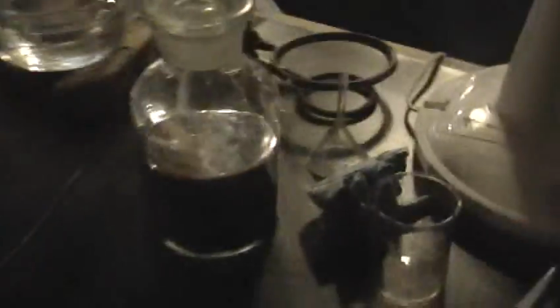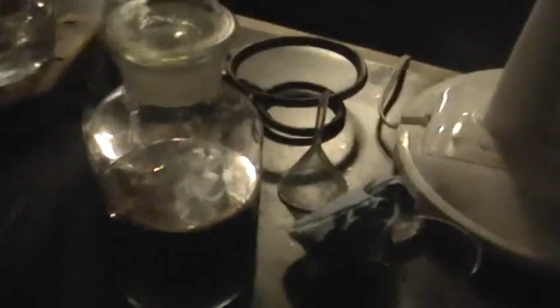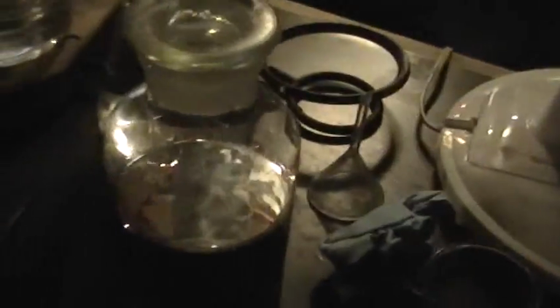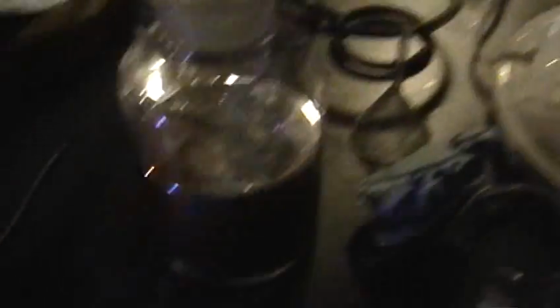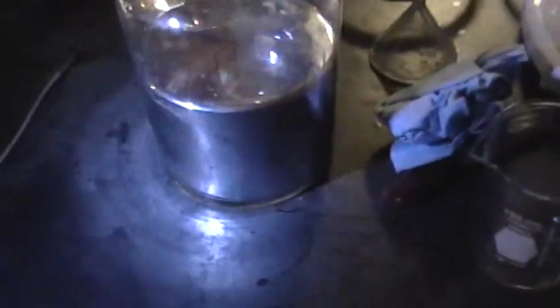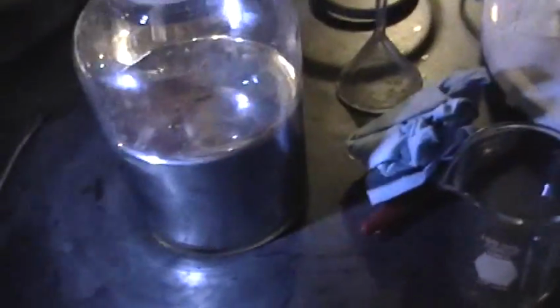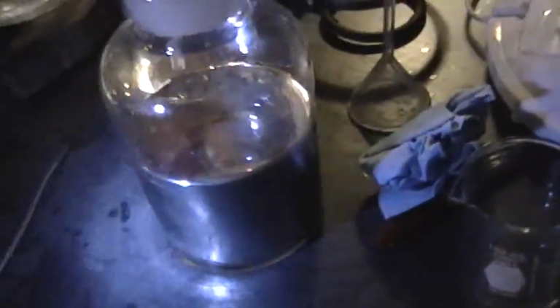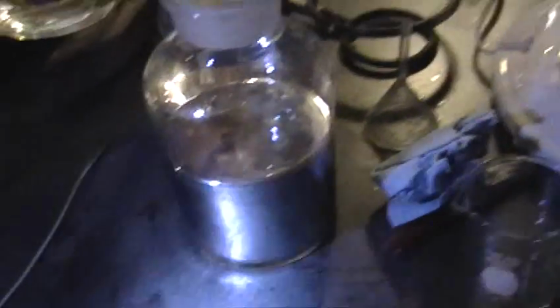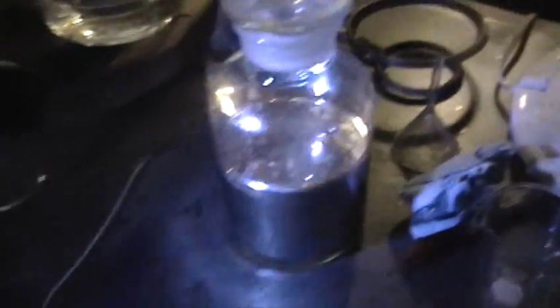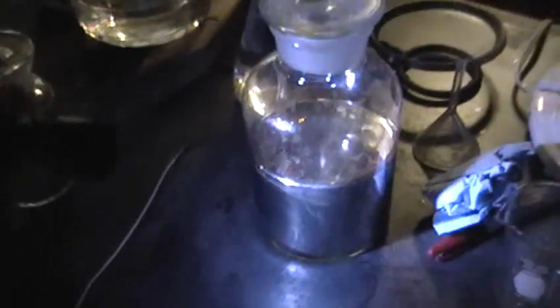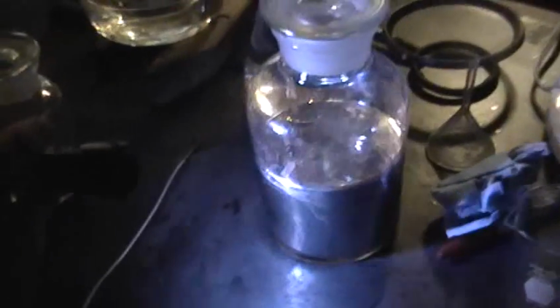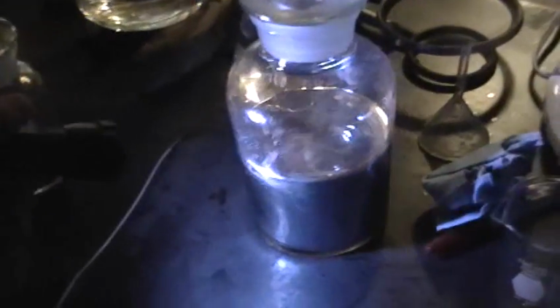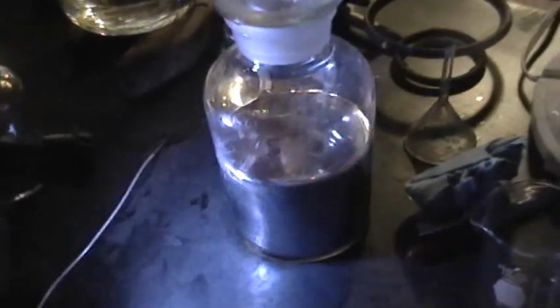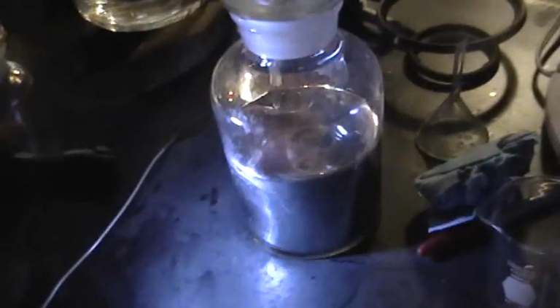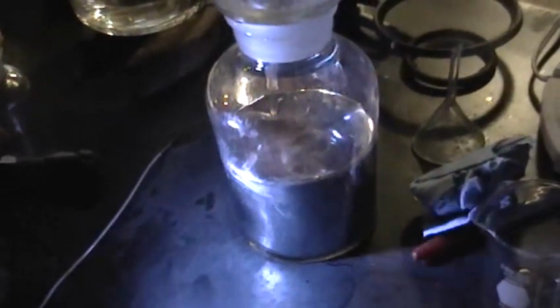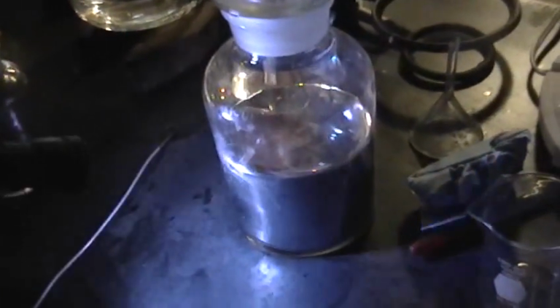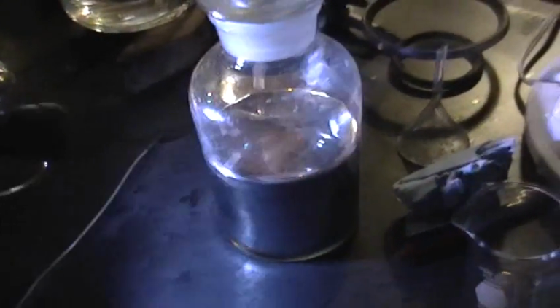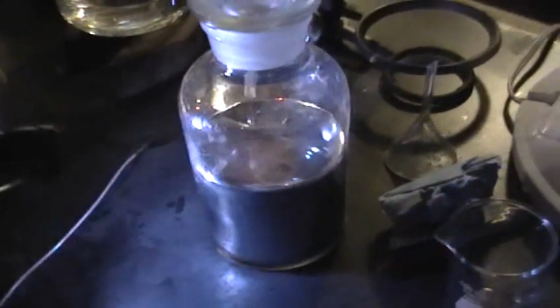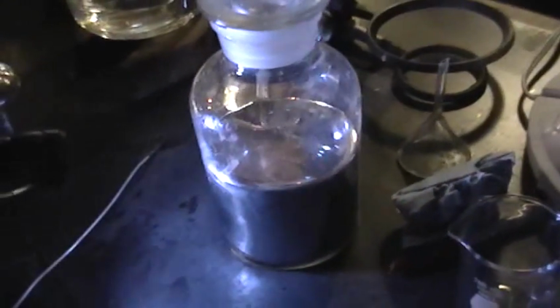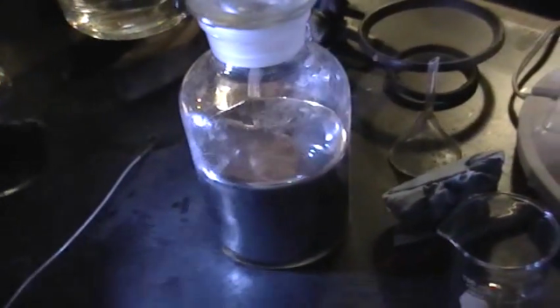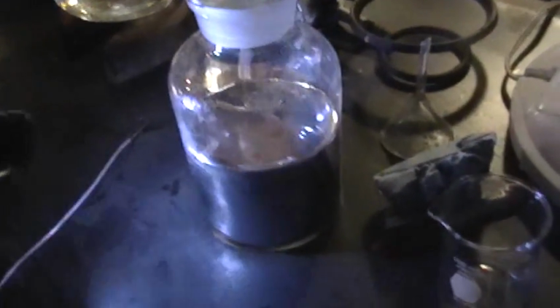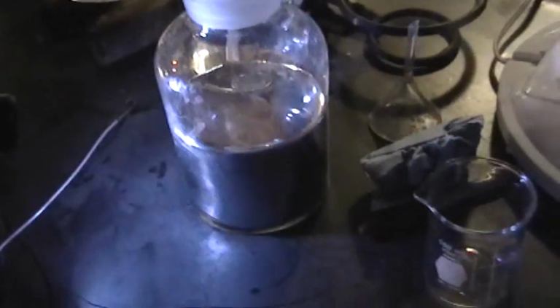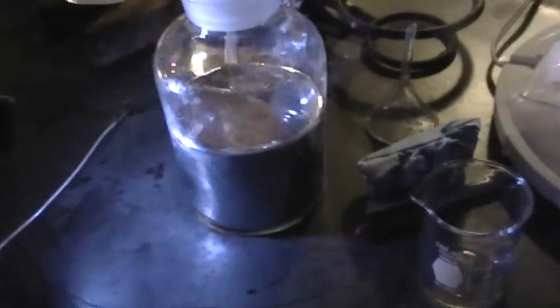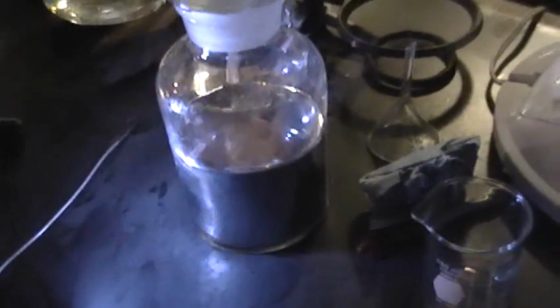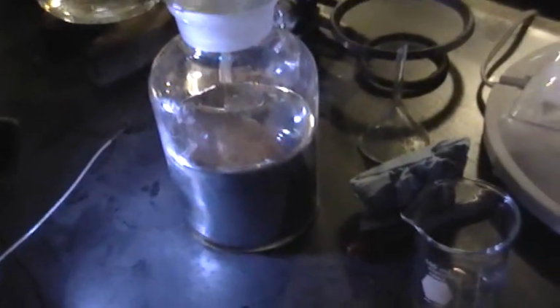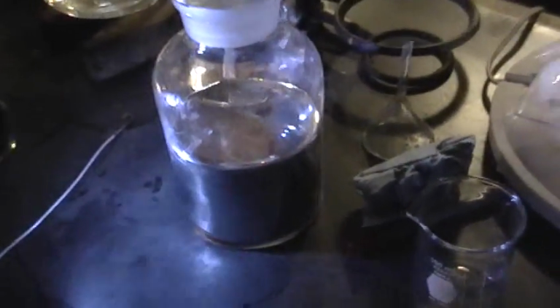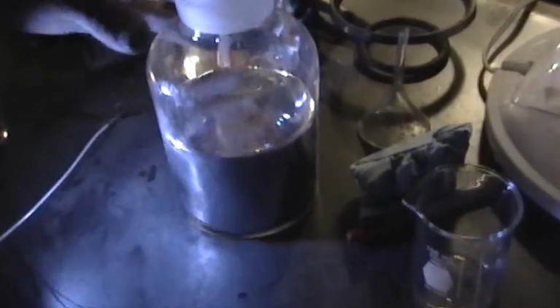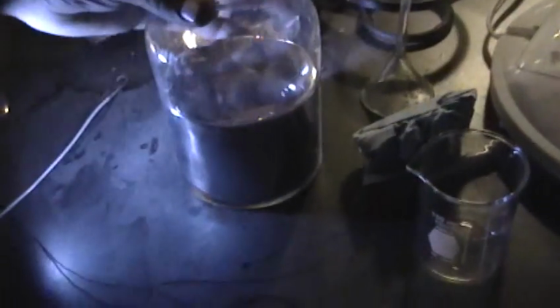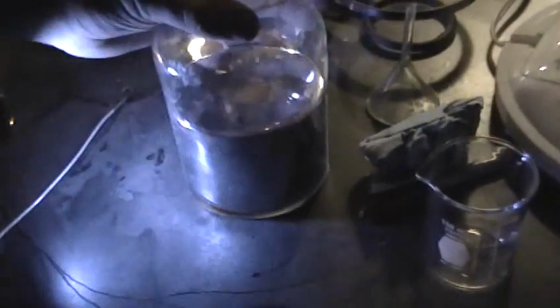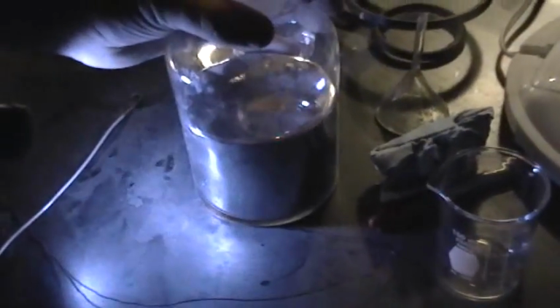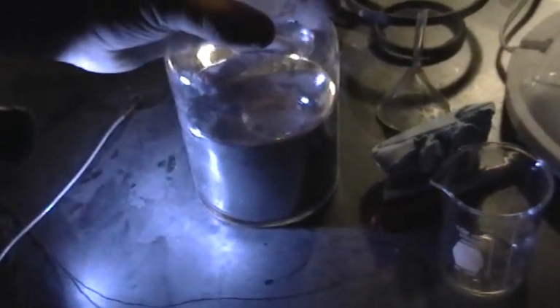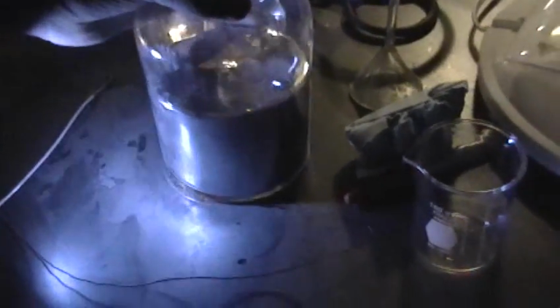This is the flask of mercury that we still have to go through. That's about 15 pounds of mercury in that flask — it's about 500 milliliters.